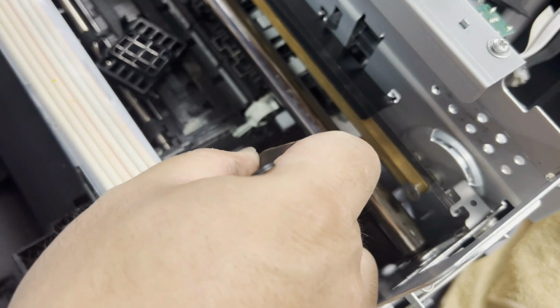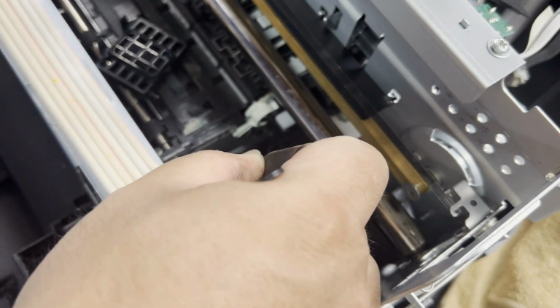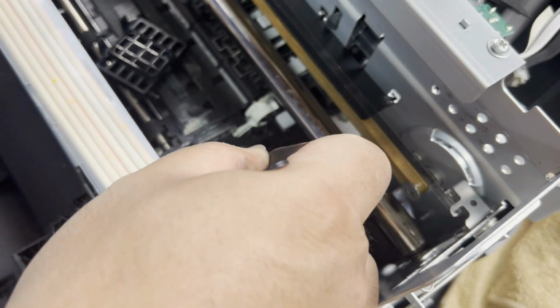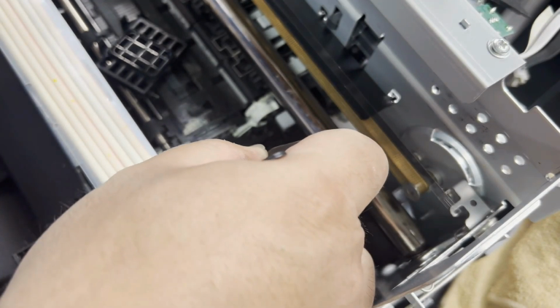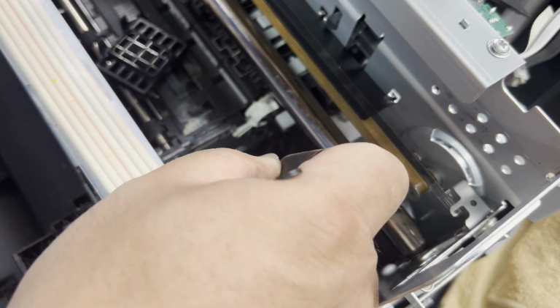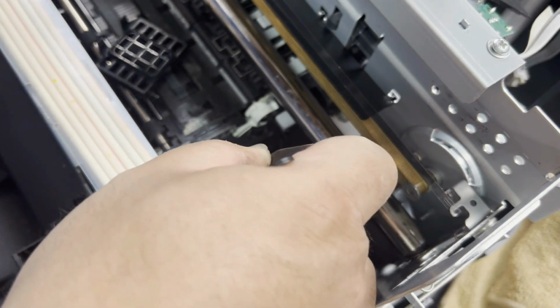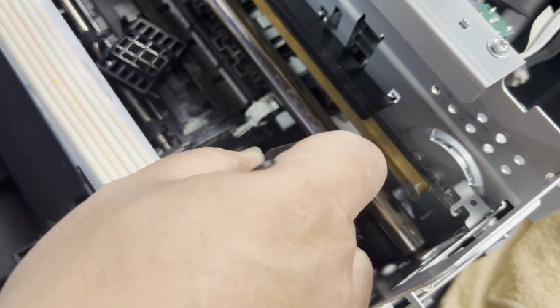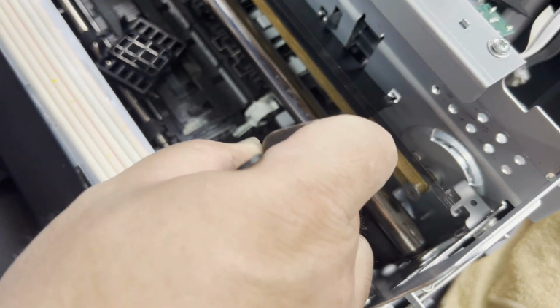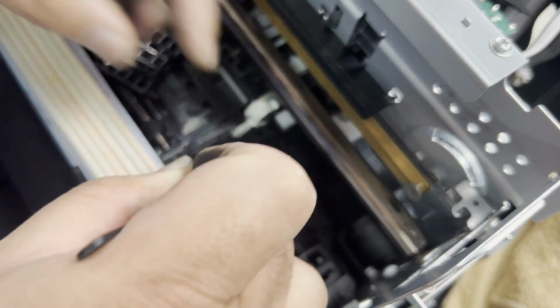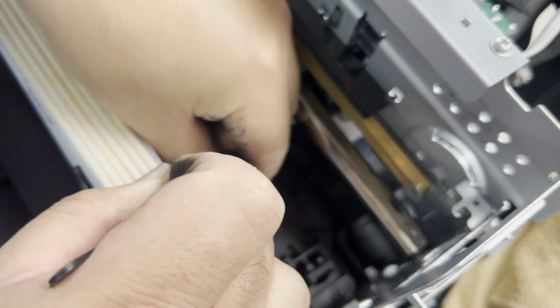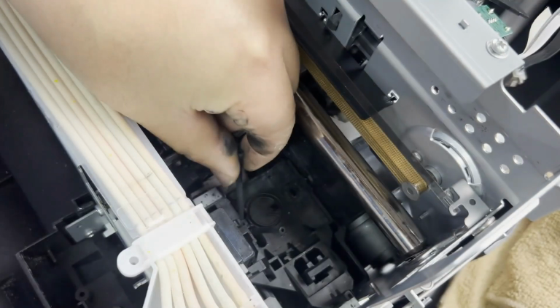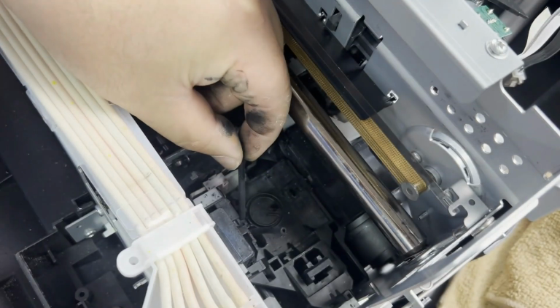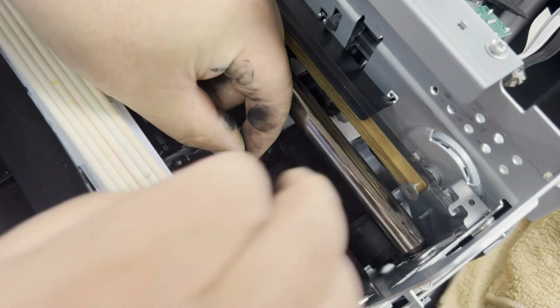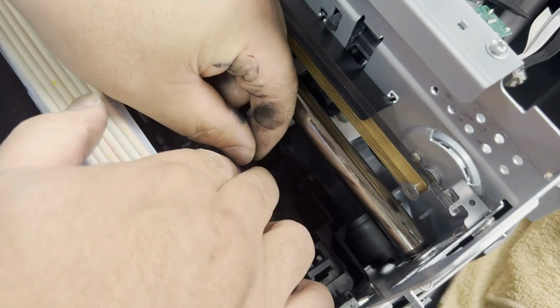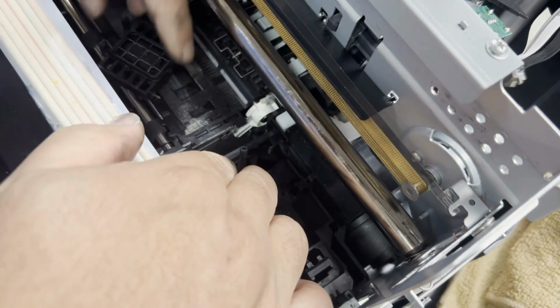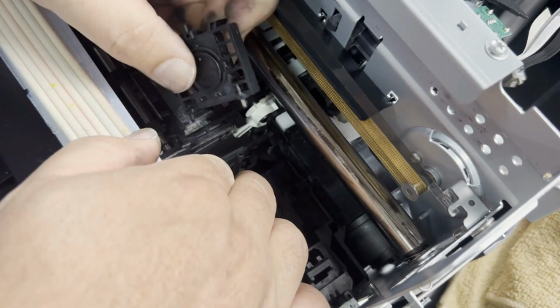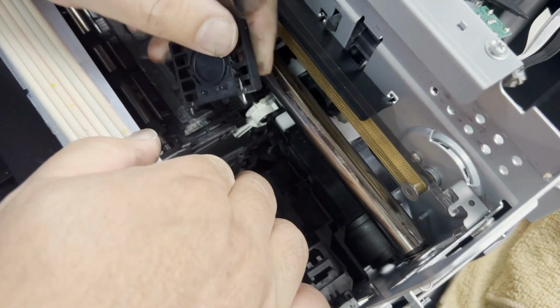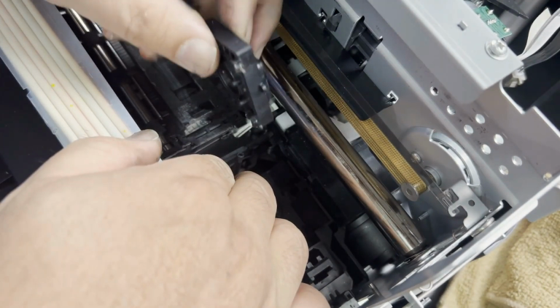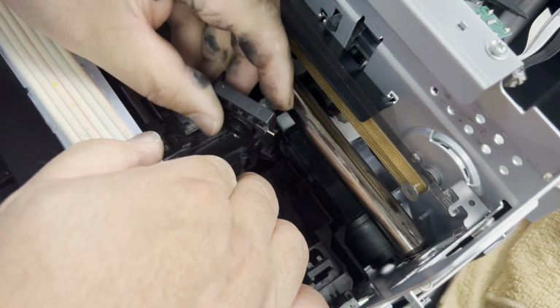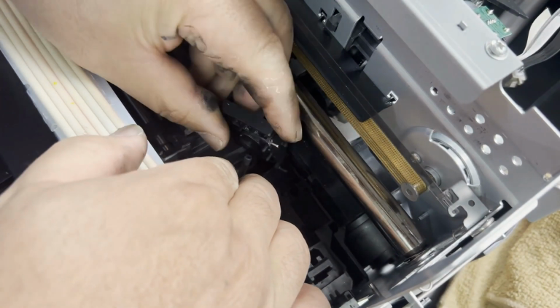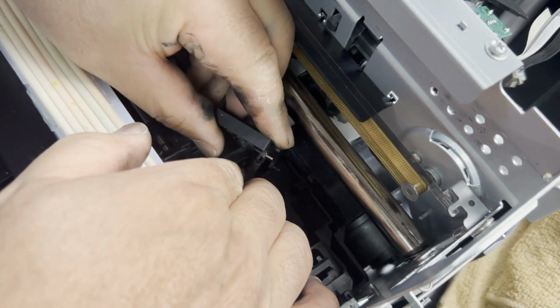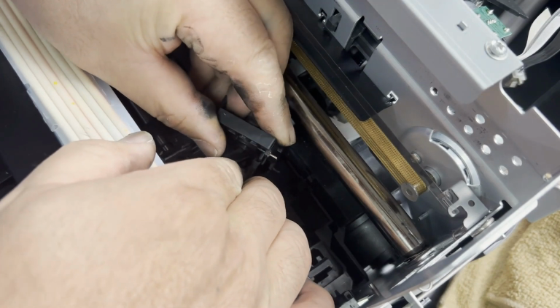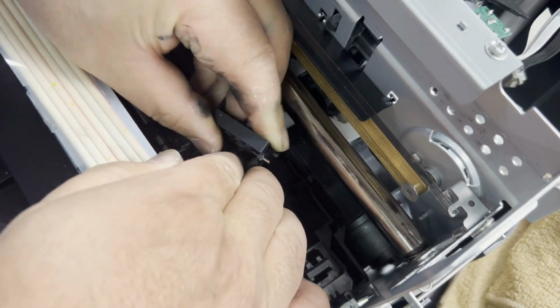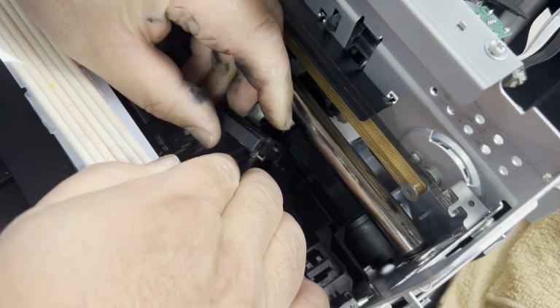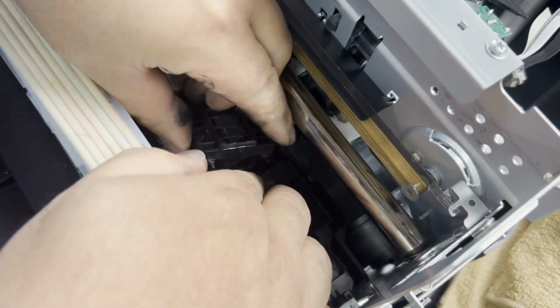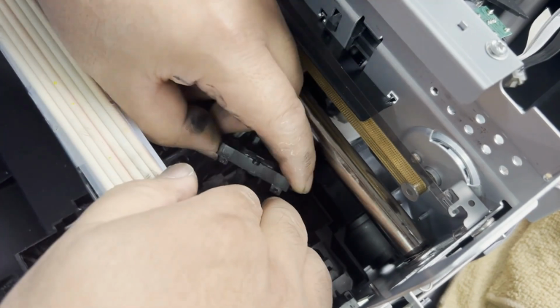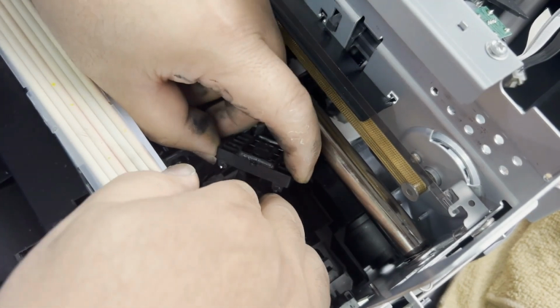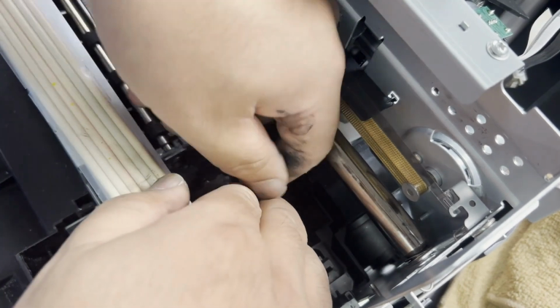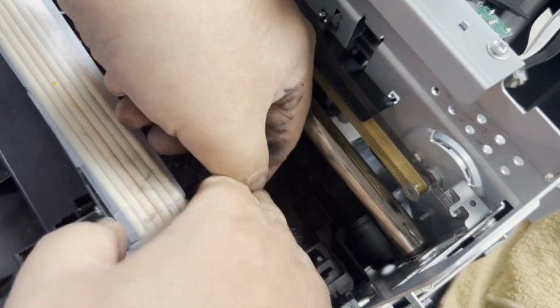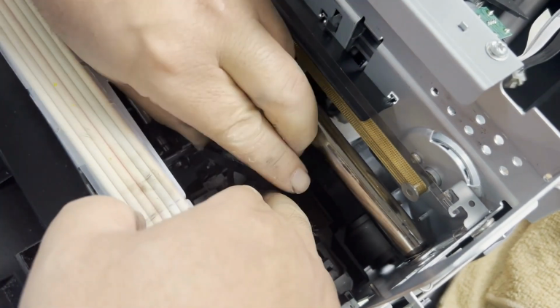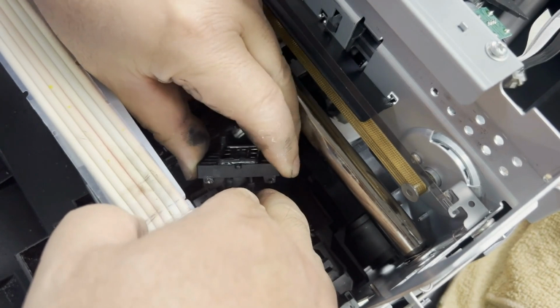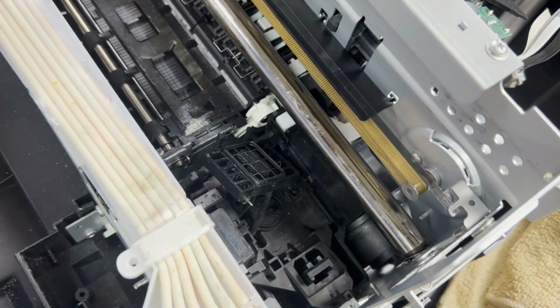To install, take out the two tubes on the bottom first. Left is left, right is right — don't mix up the tubes. Now we got the two tubes installed; just make sure they're tight.